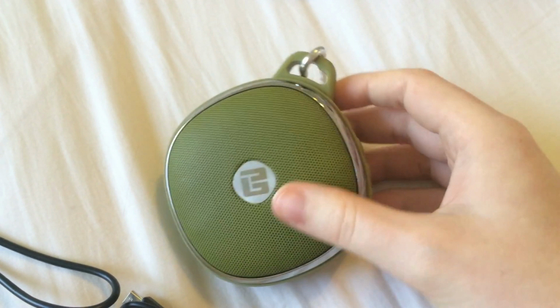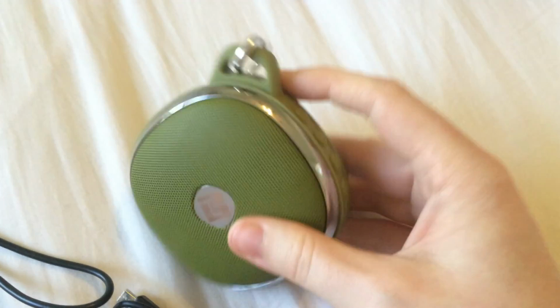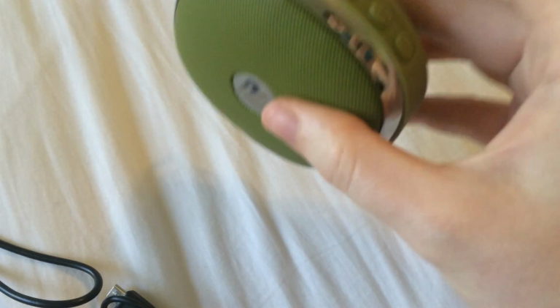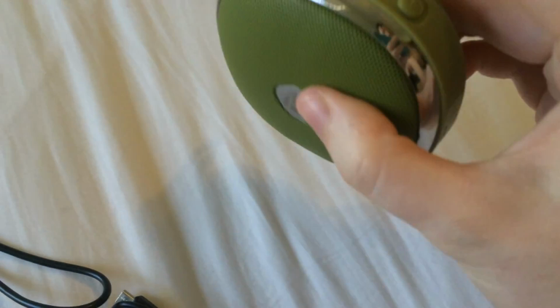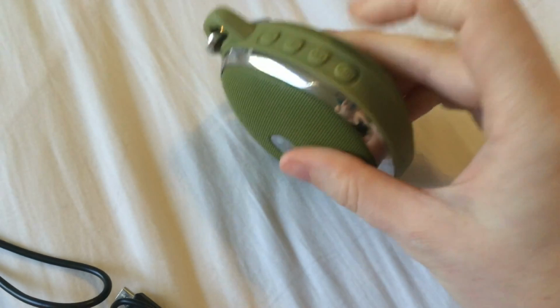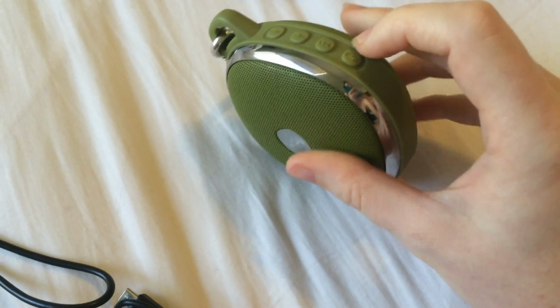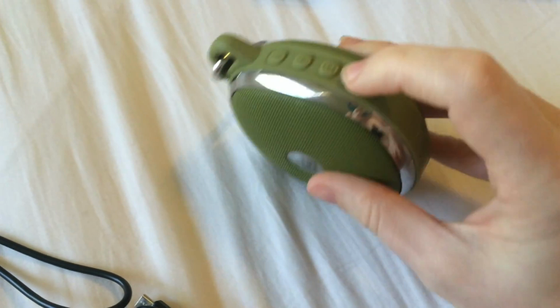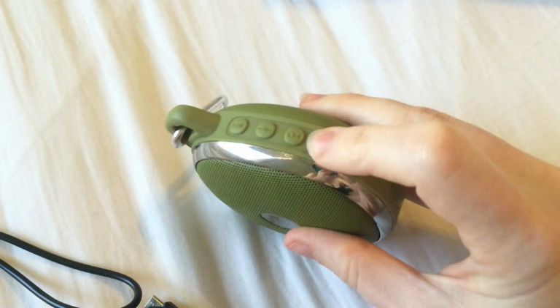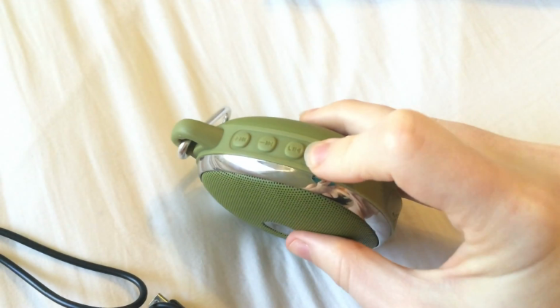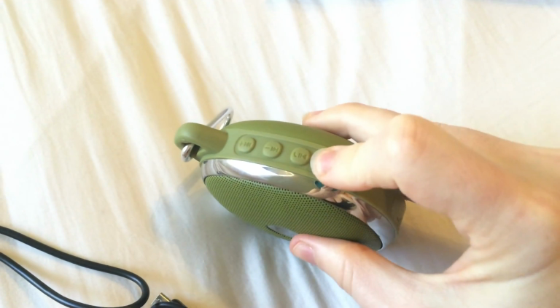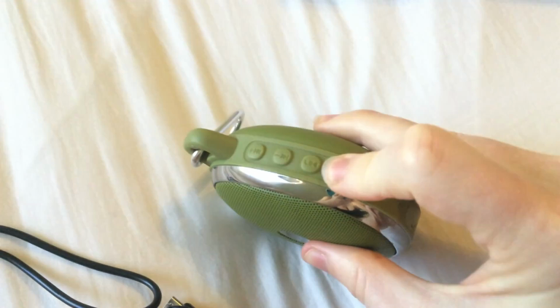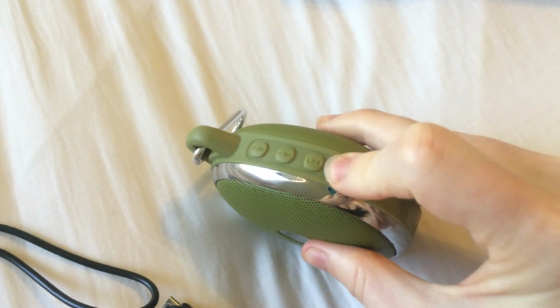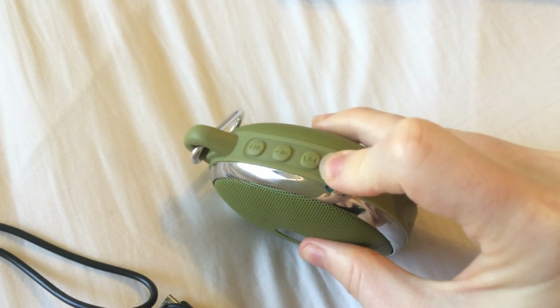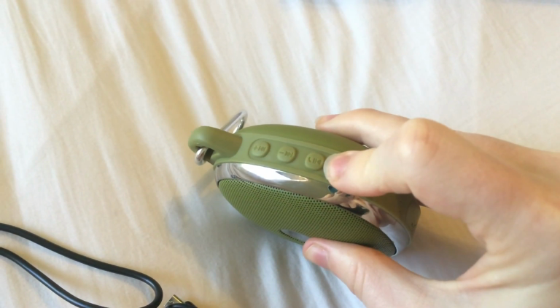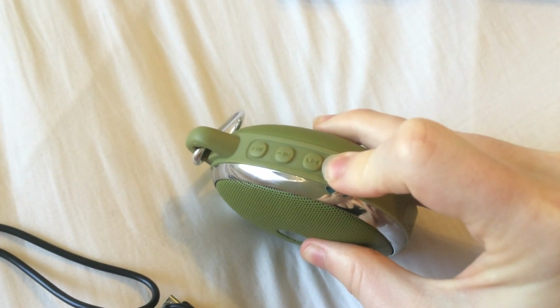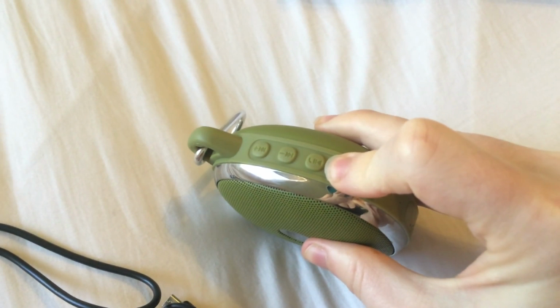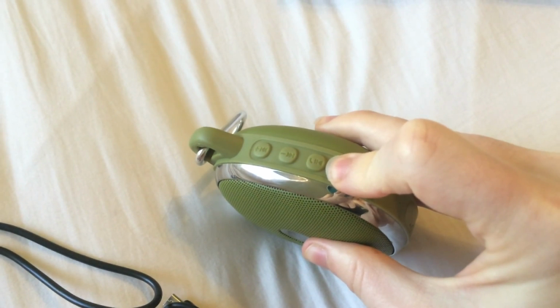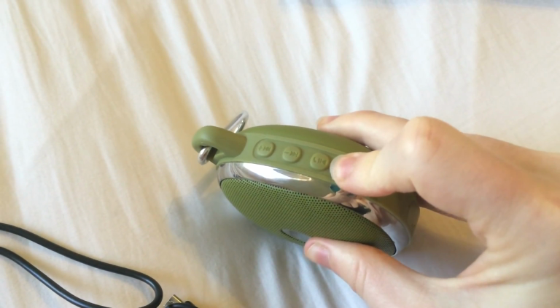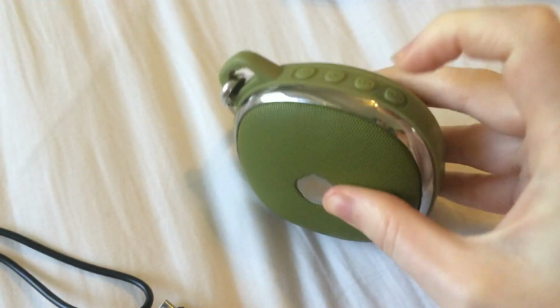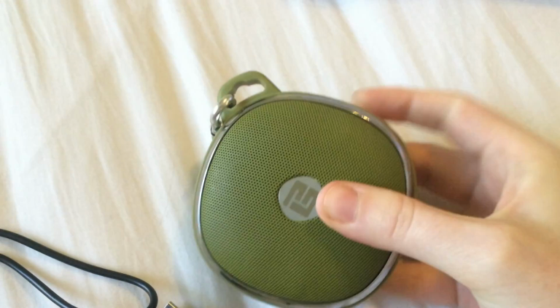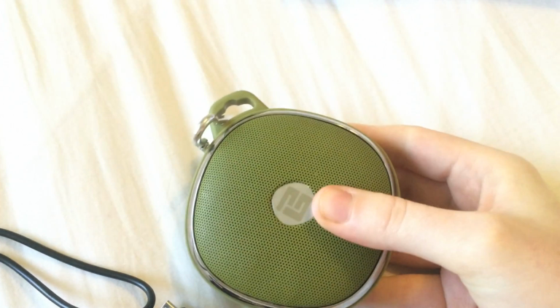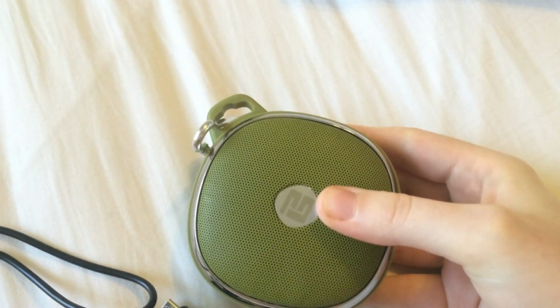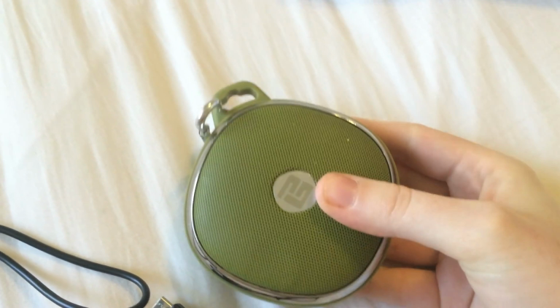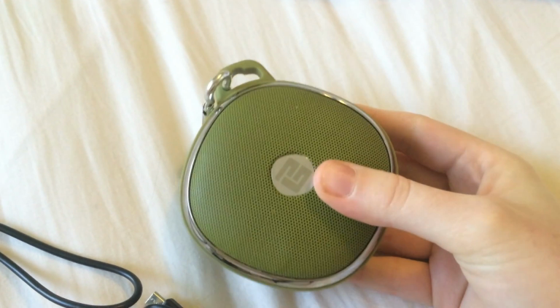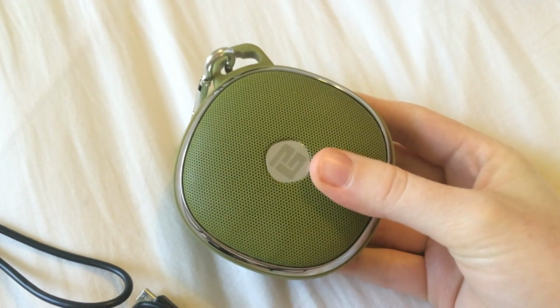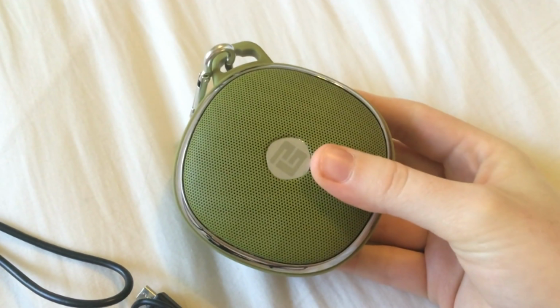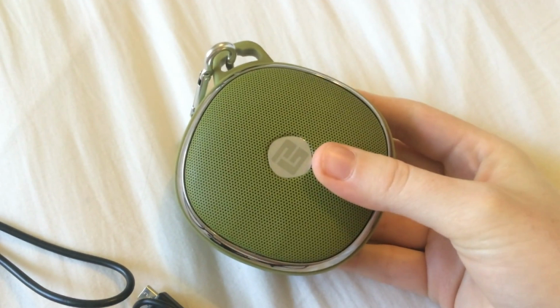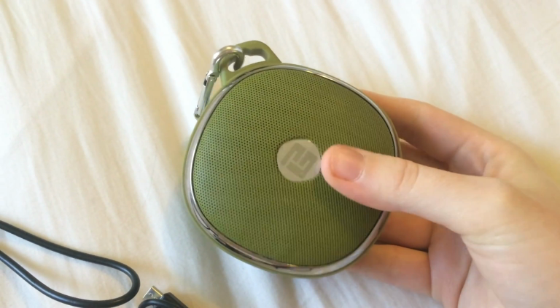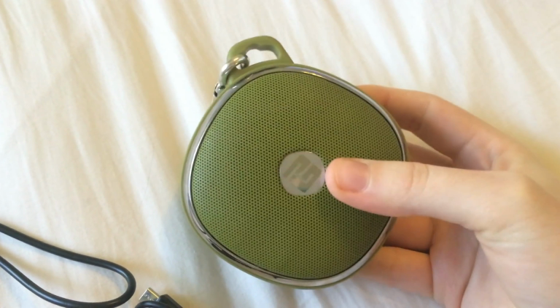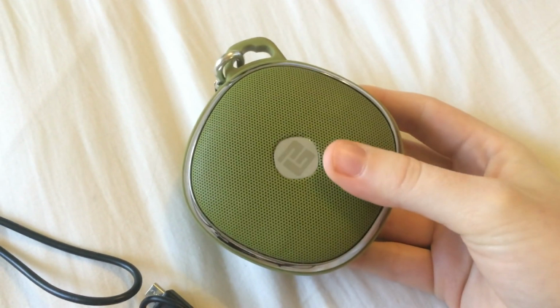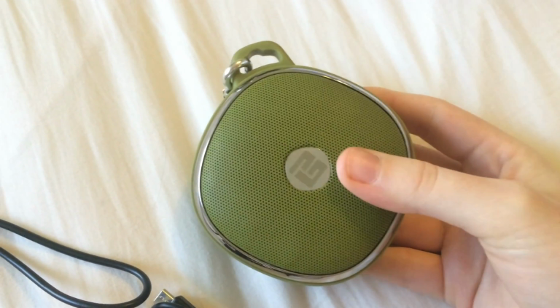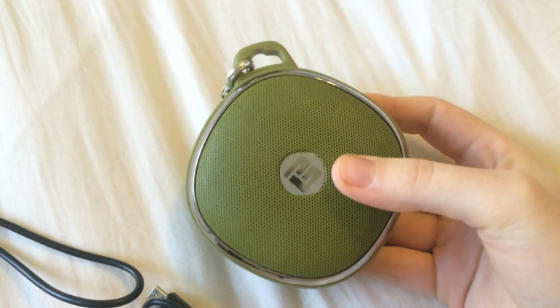To turn off the speaker, I can just hold down the power button again for three seconds. If I forget to do this, the speaker will also auto power off after 10 minutes, which is a great battery saving feature.